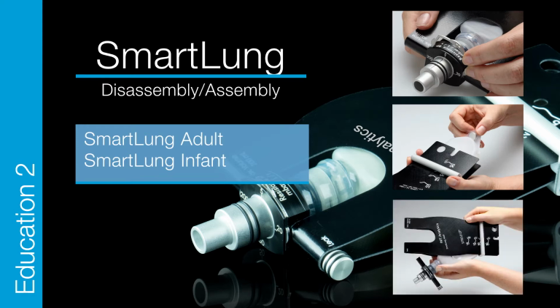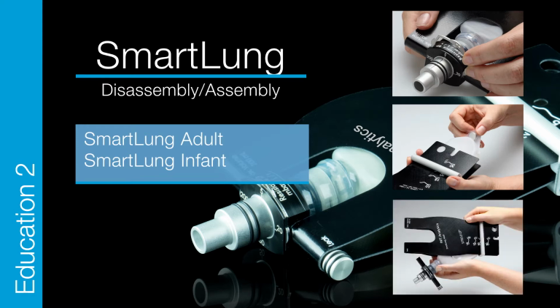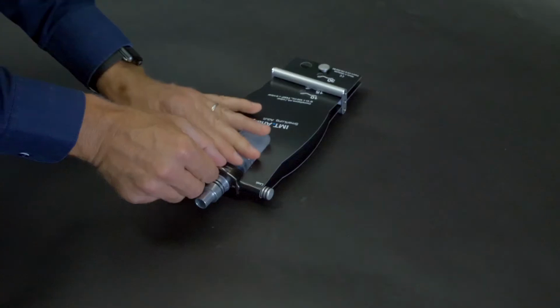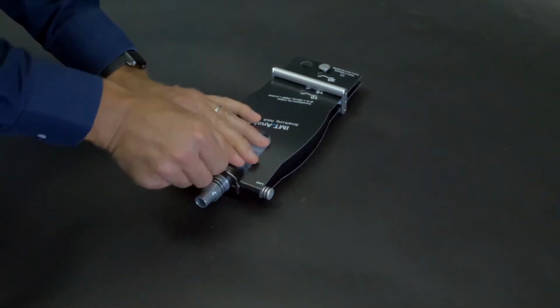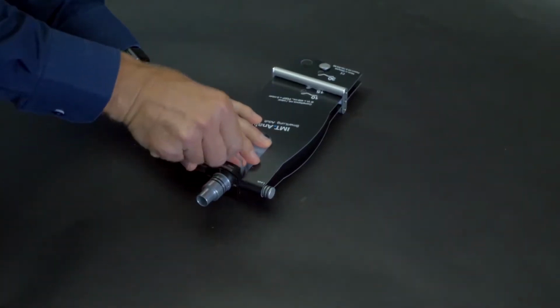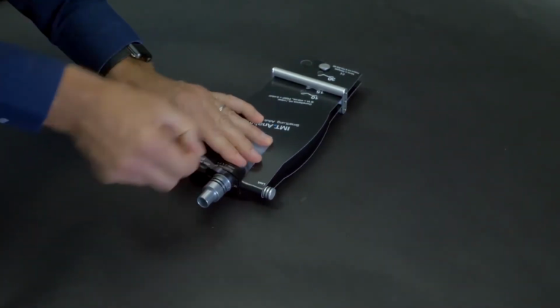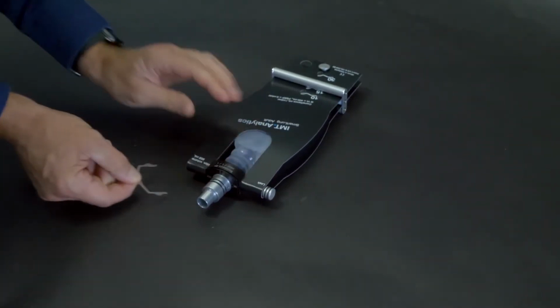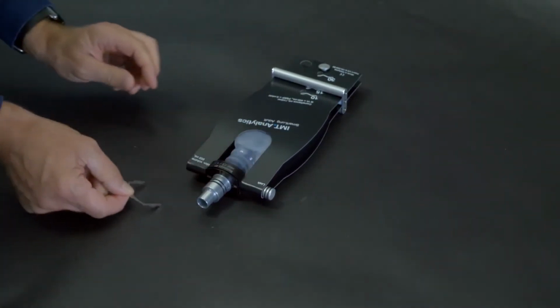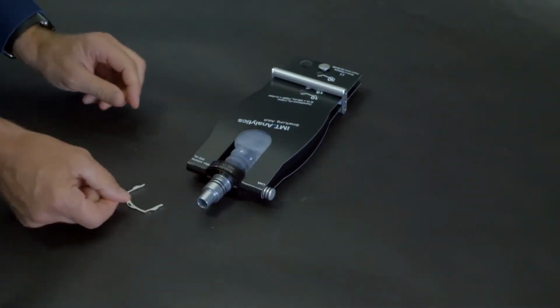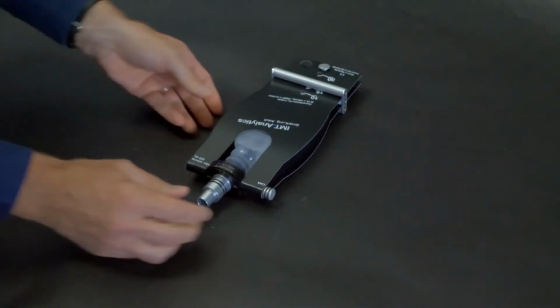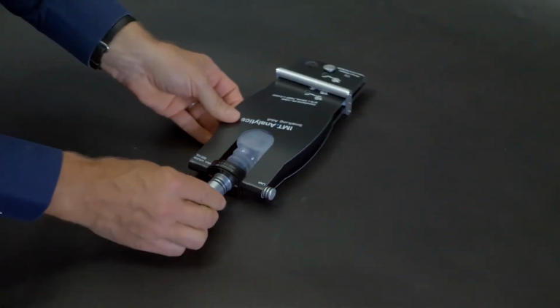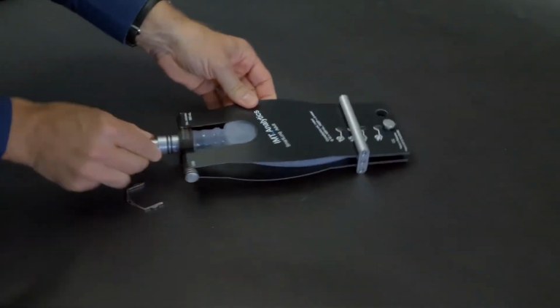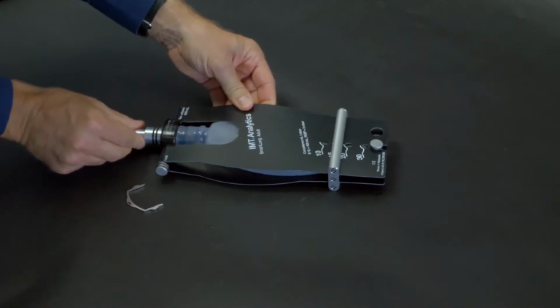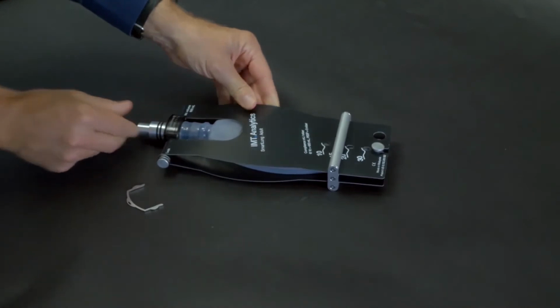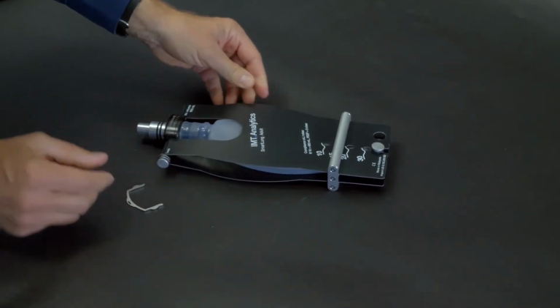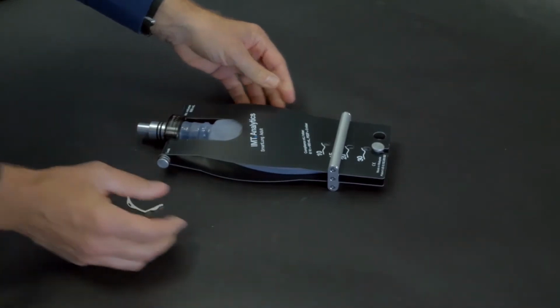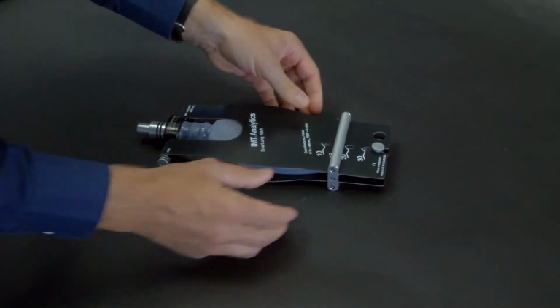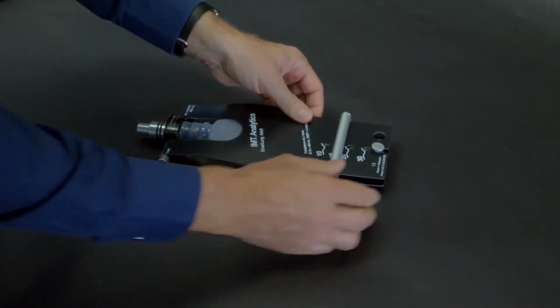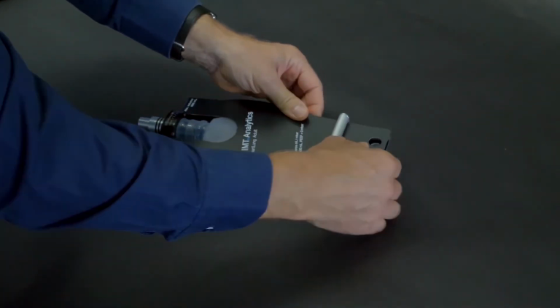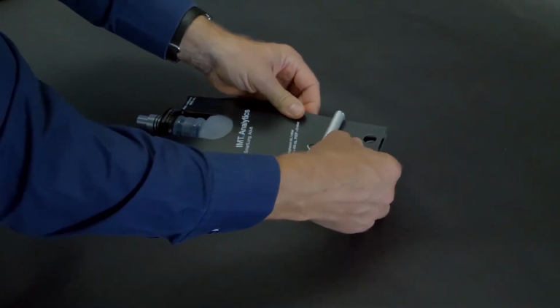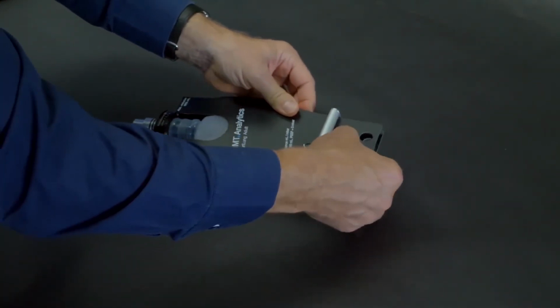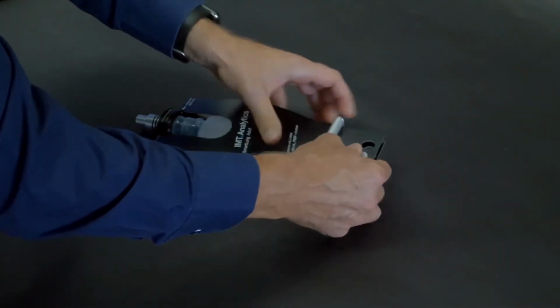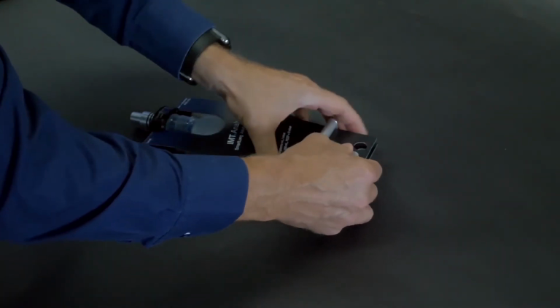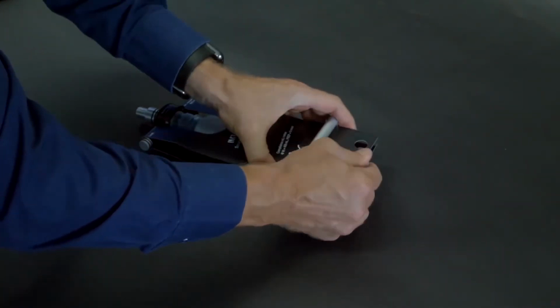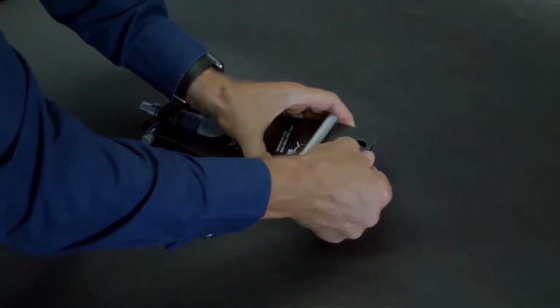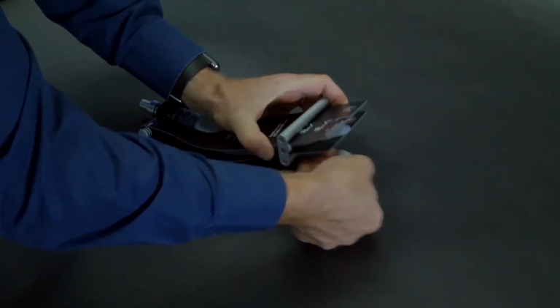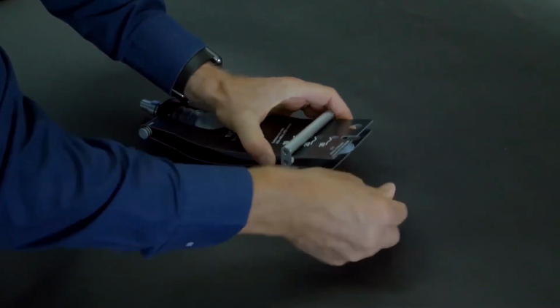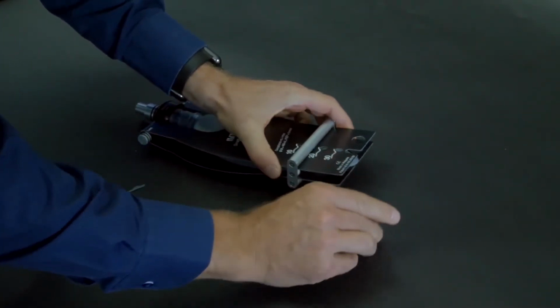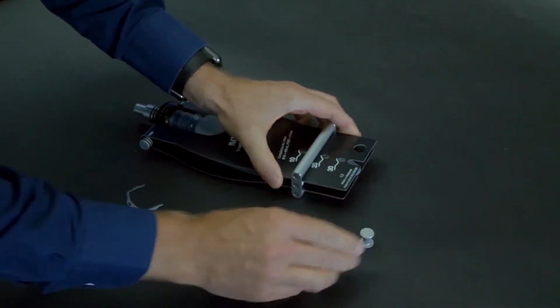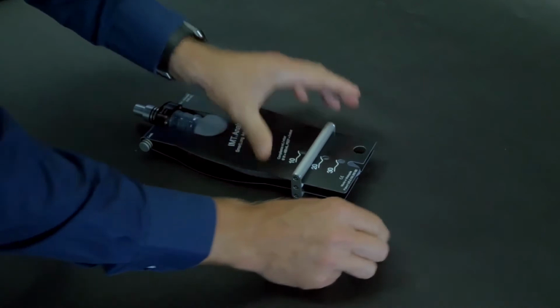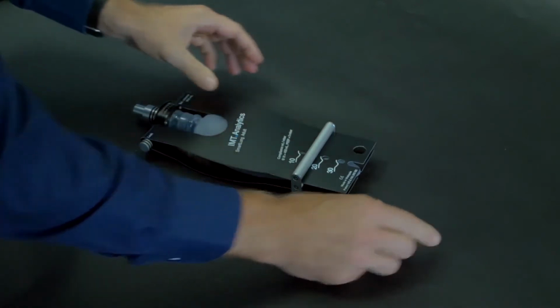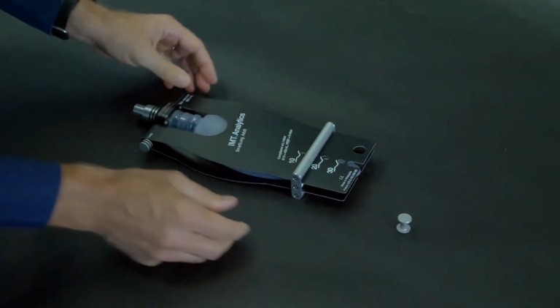Remove the retainer clip and push the resistance head downwards between the fiber plates. Pull the silicone bag out through the bottom to access and remove the pin.